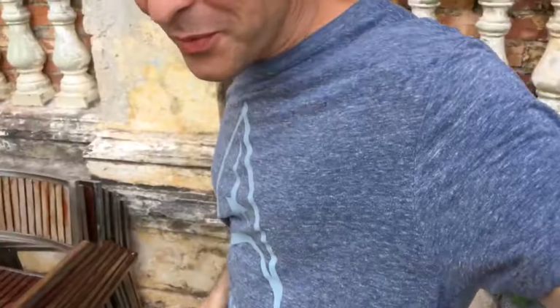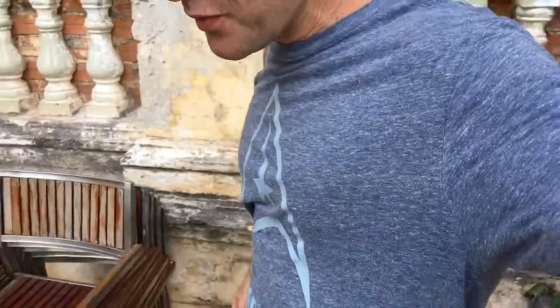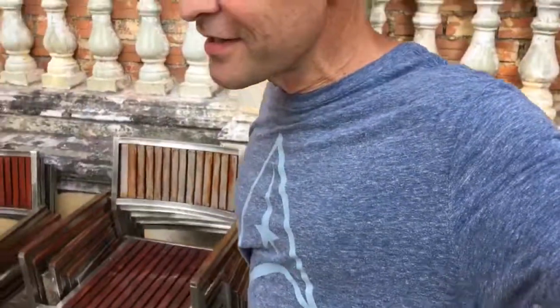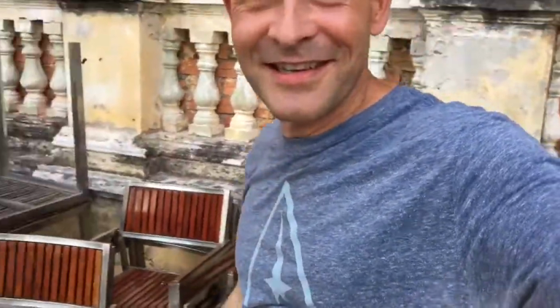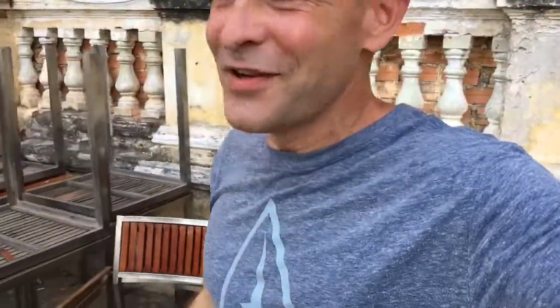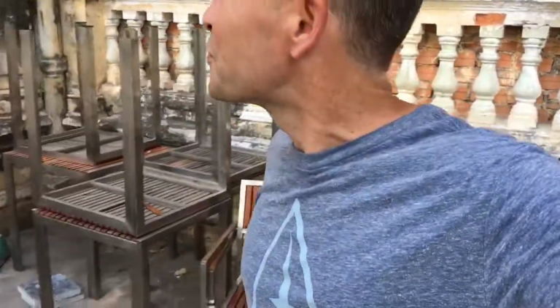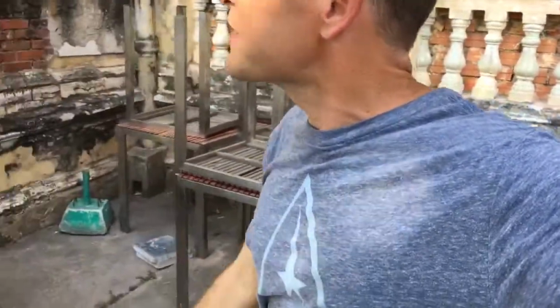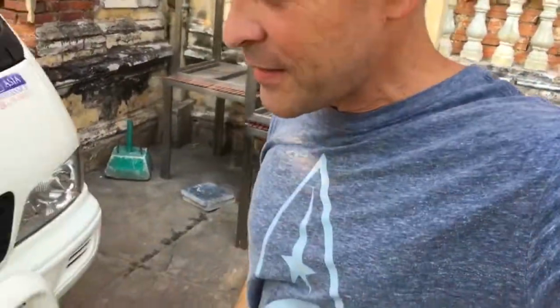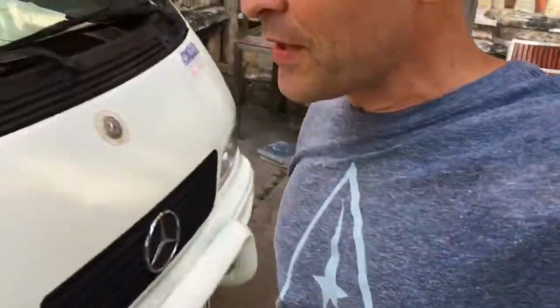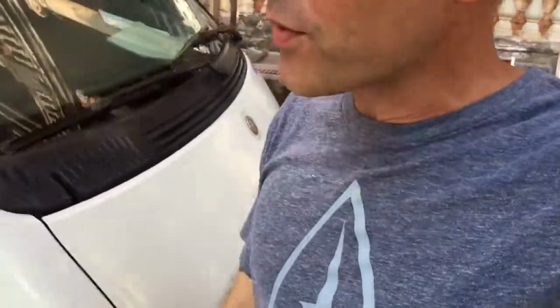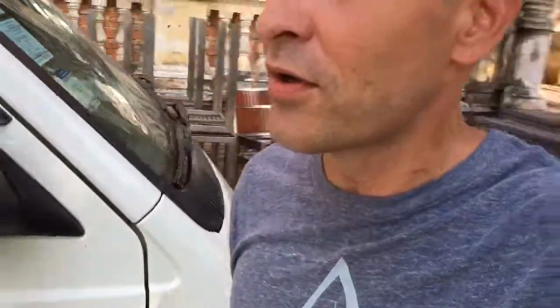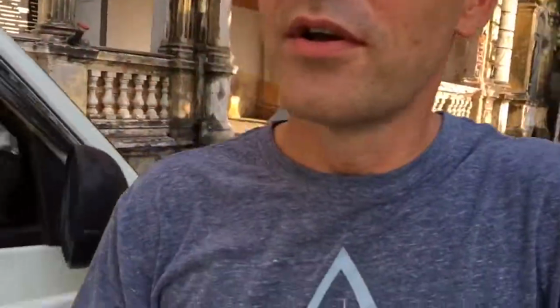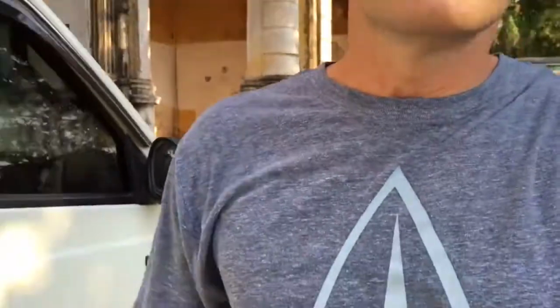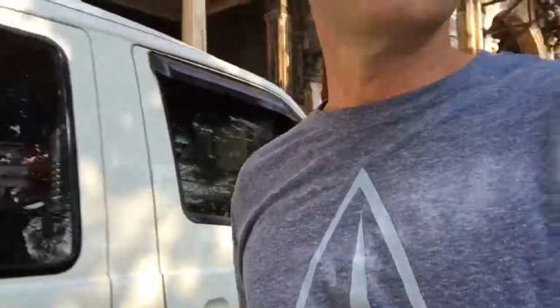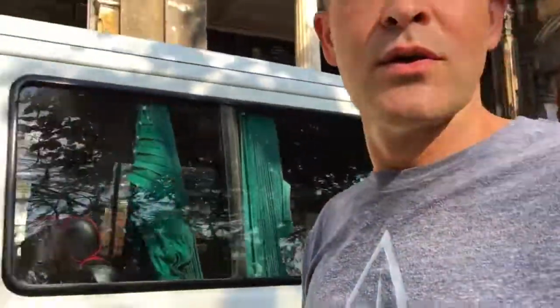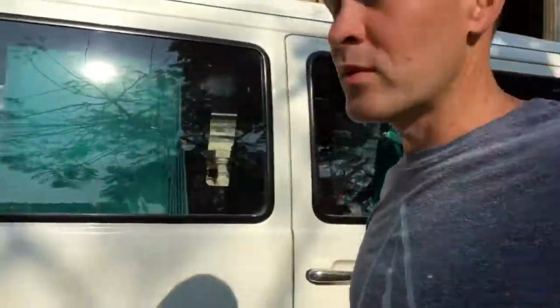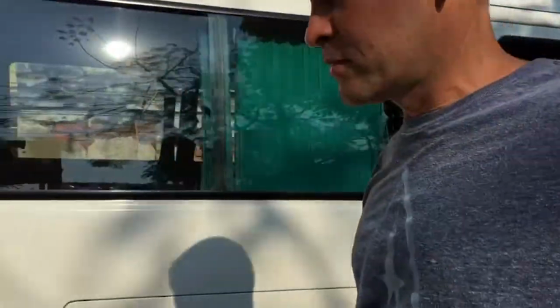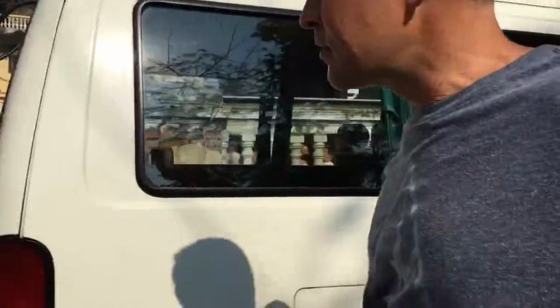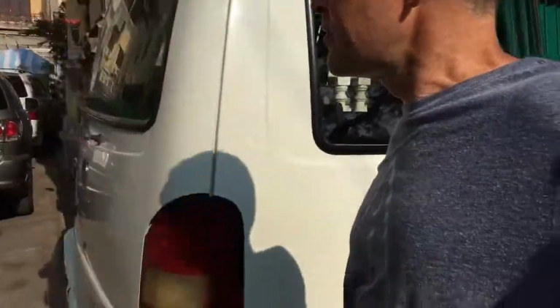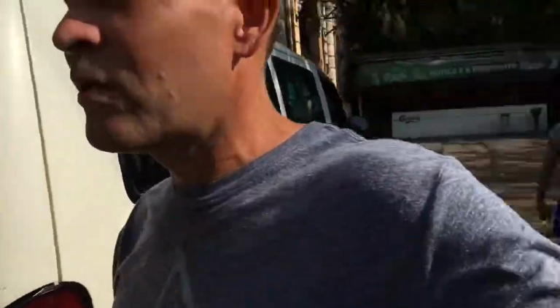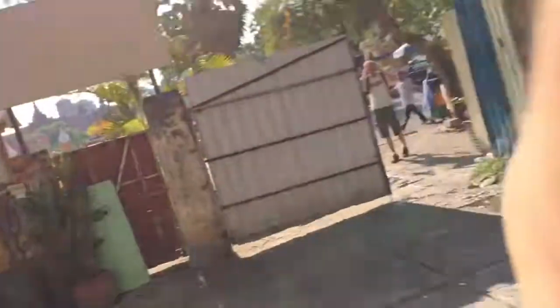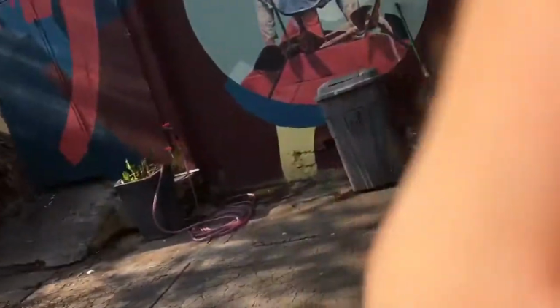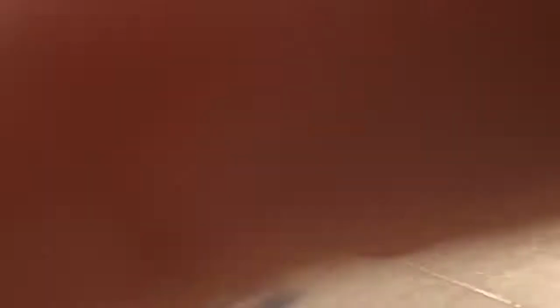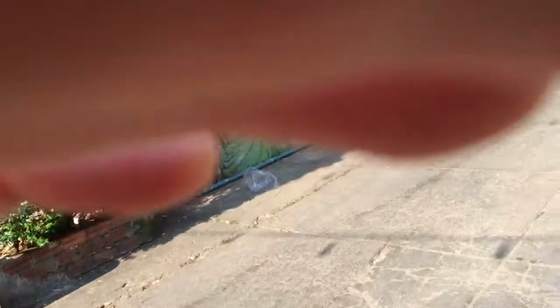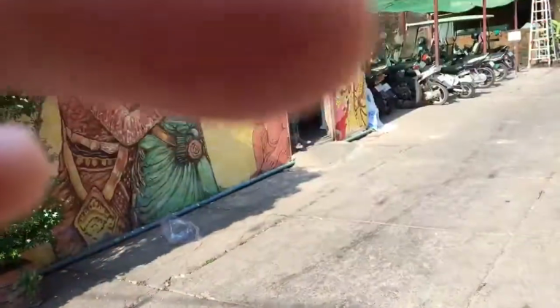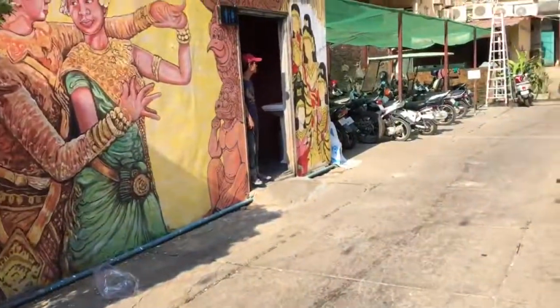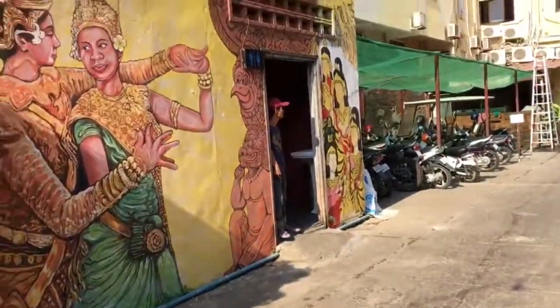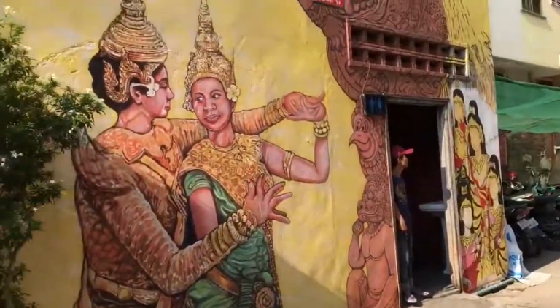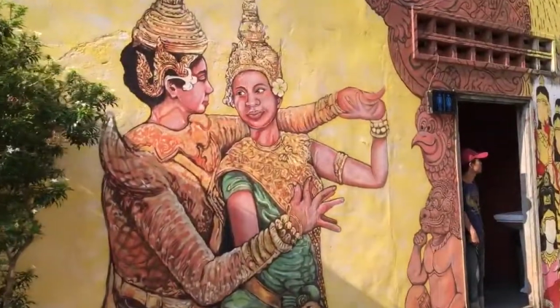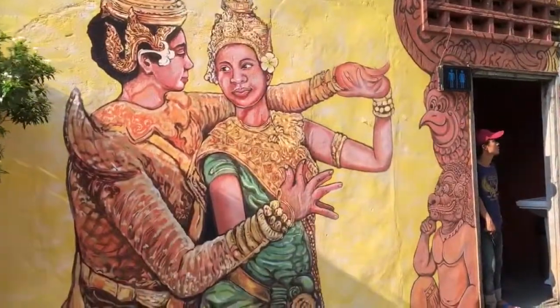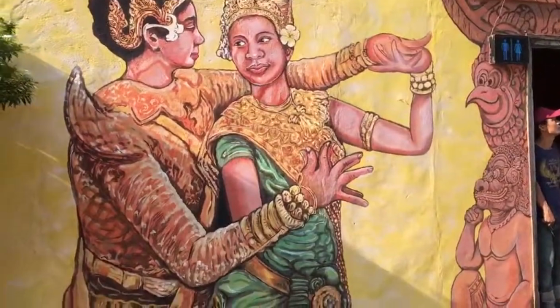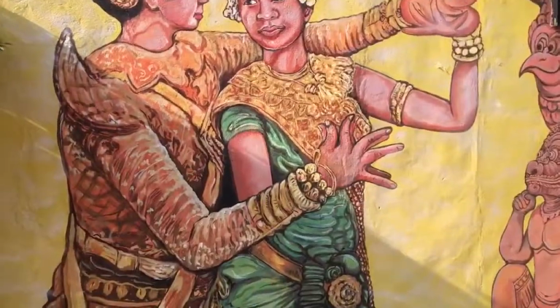Hope you enjoyed all this. Let's take a peek around the corner. Let's take a peek. Some more art.